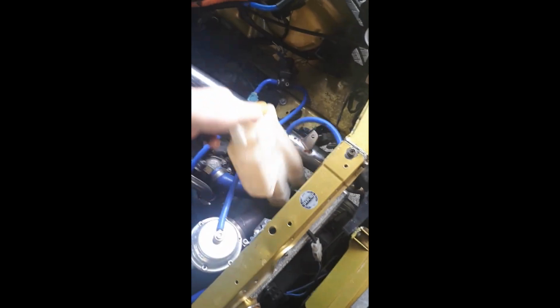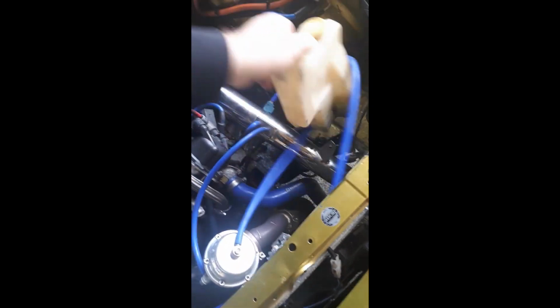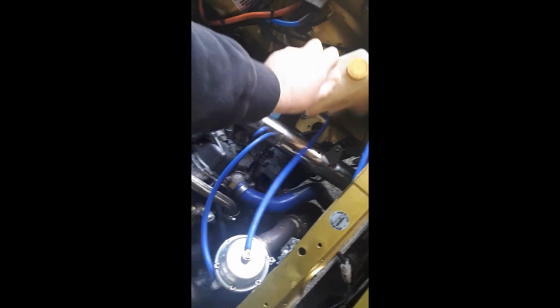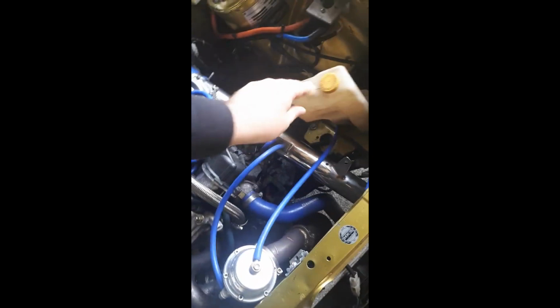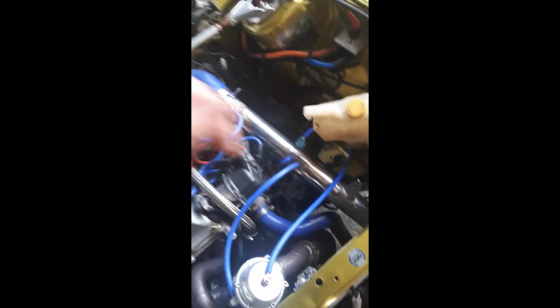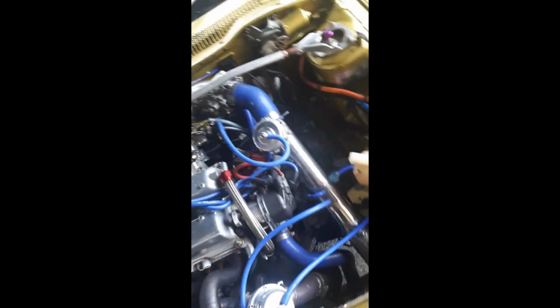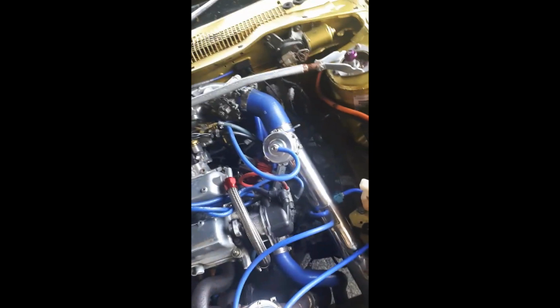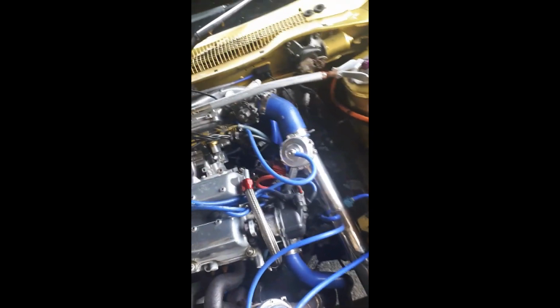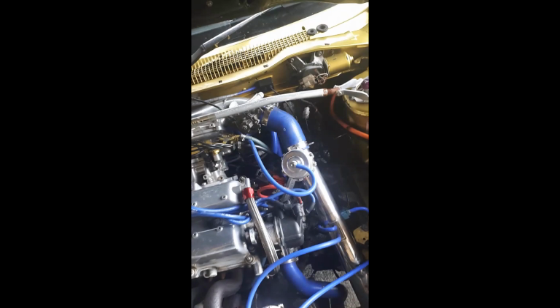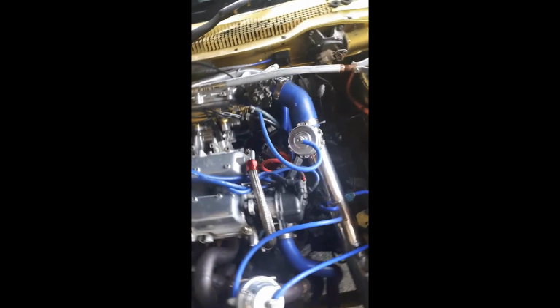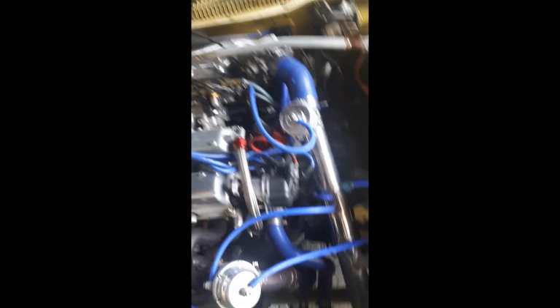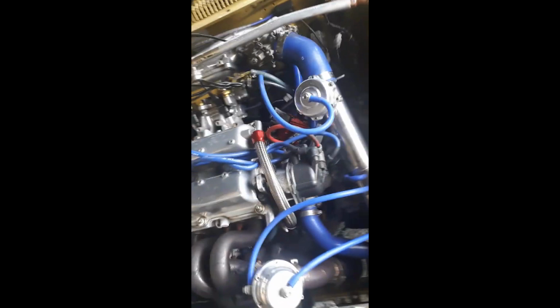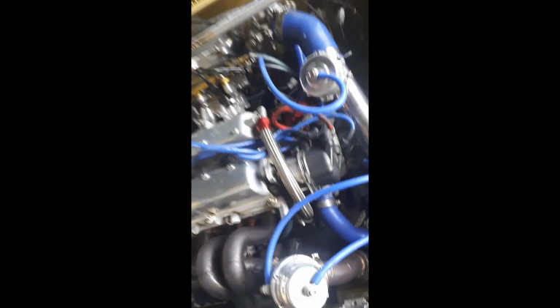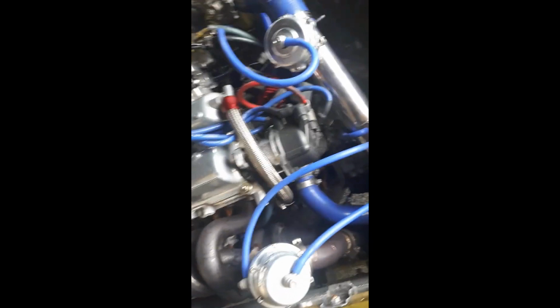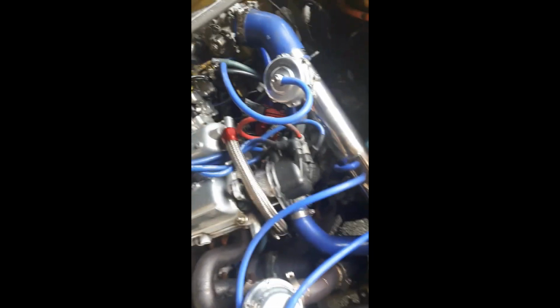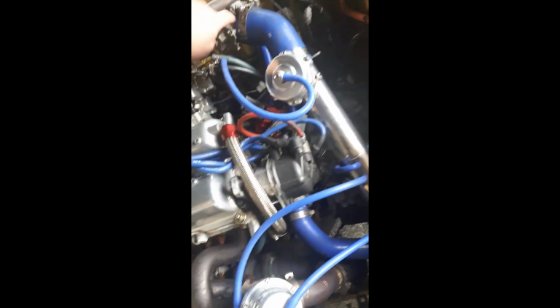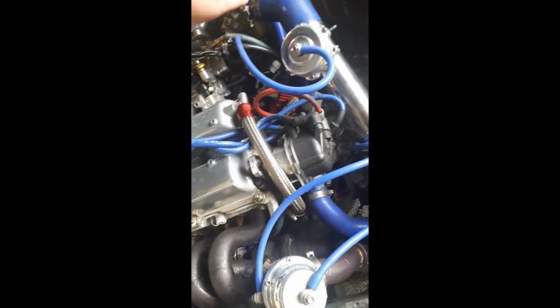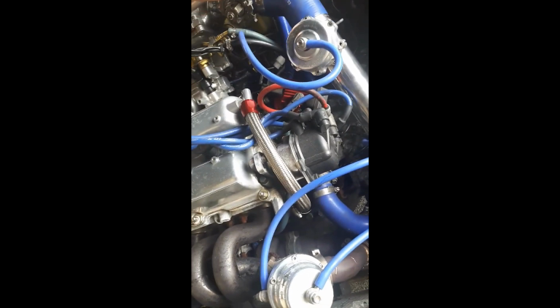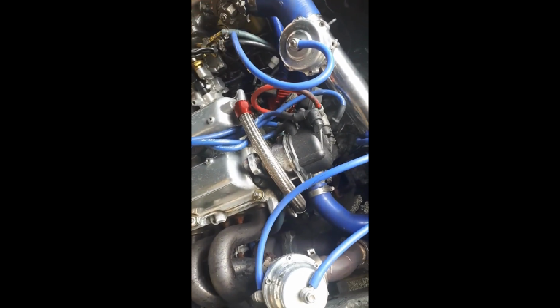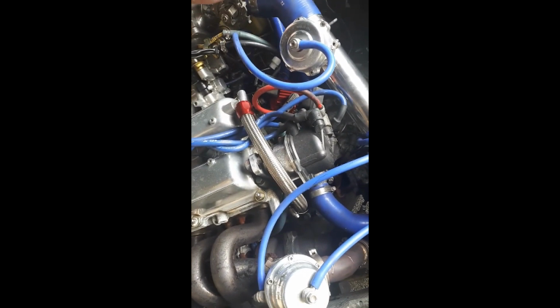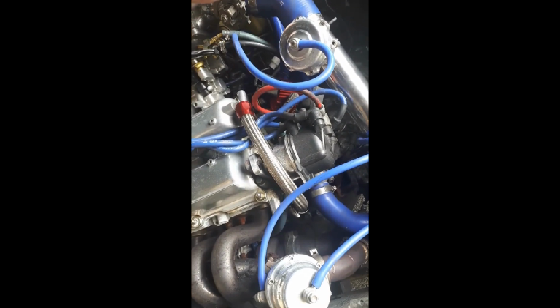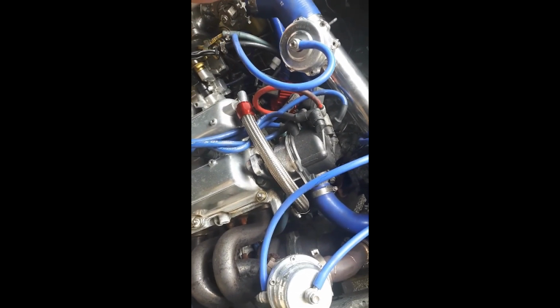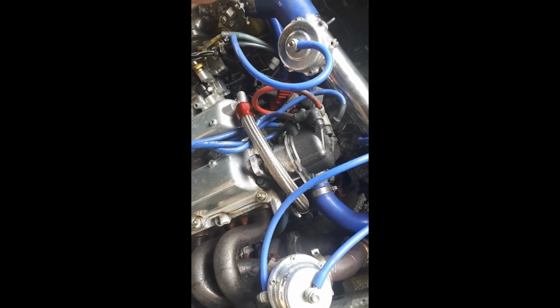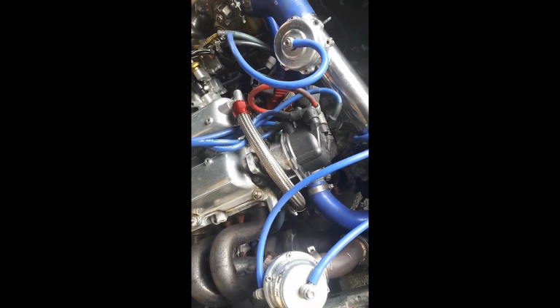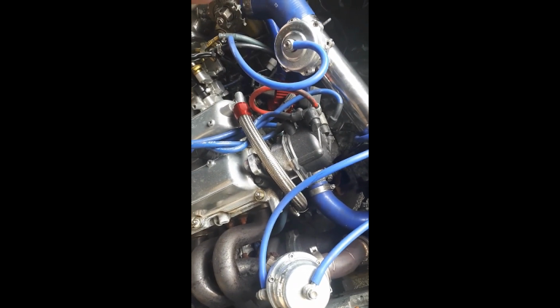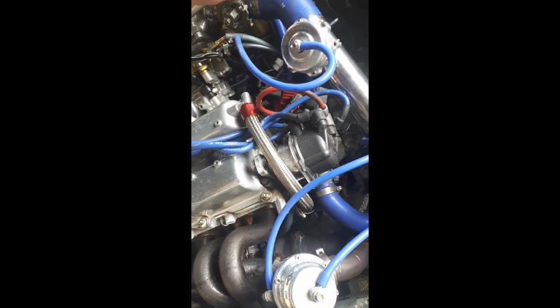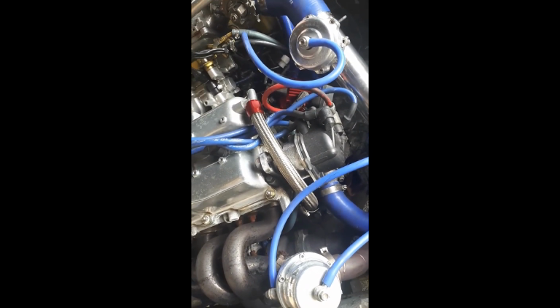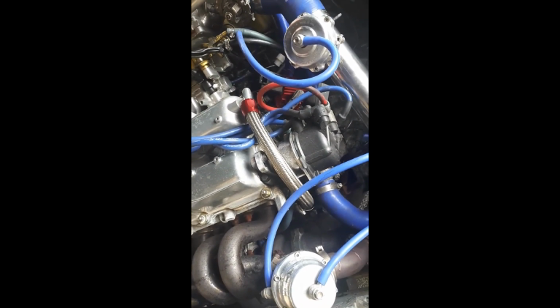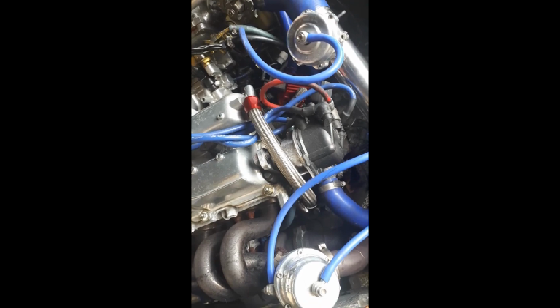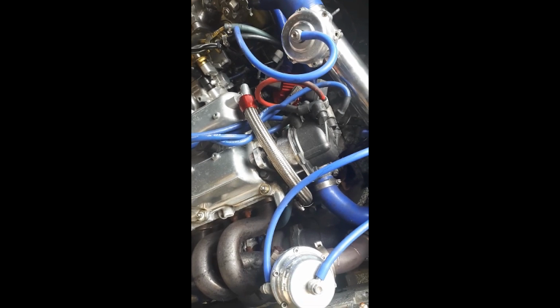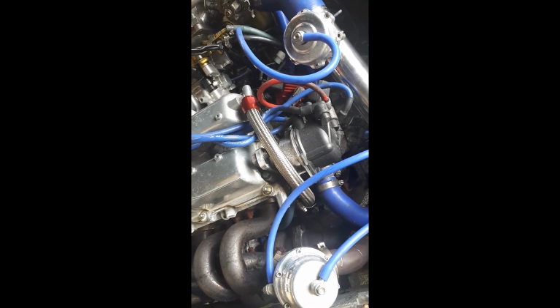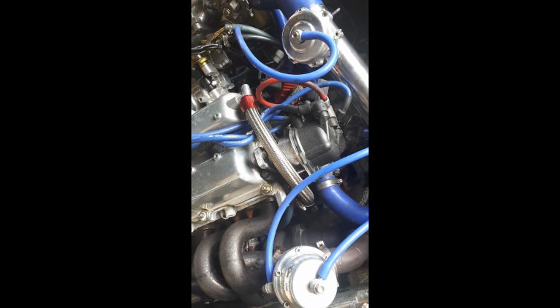In here there's a pretty prominent vacuum leak — that's what'll be making it run rough.